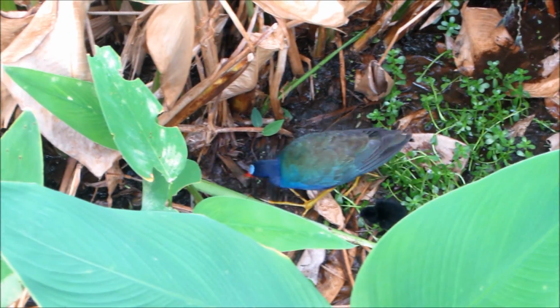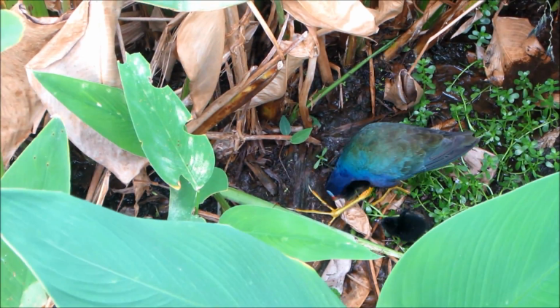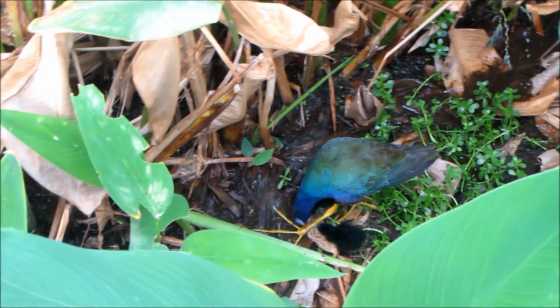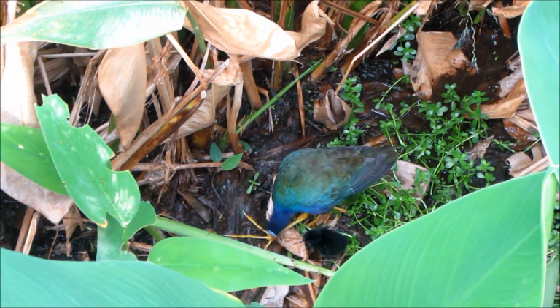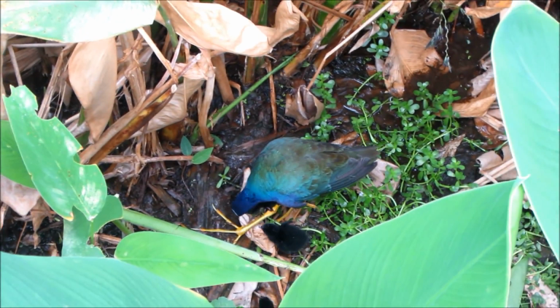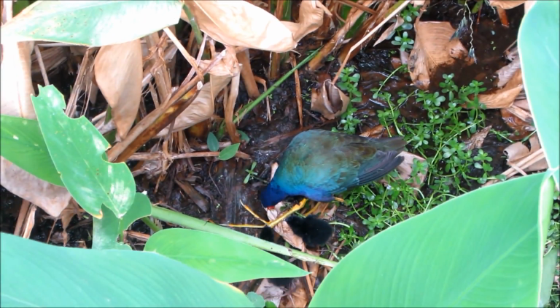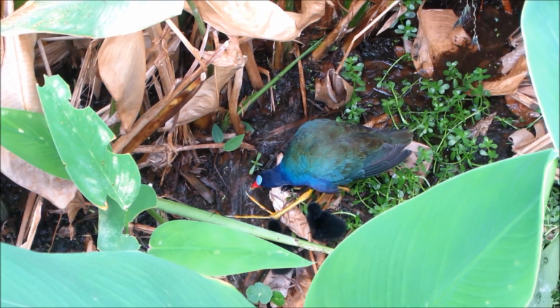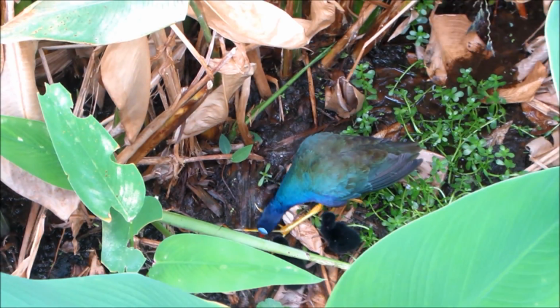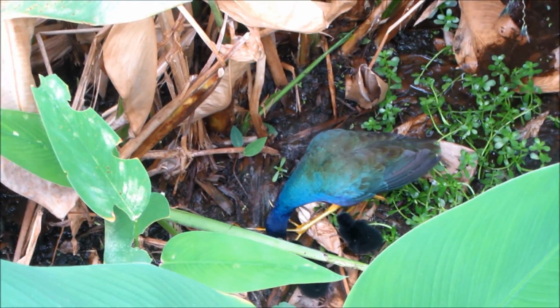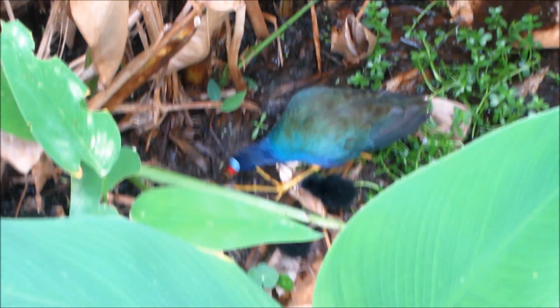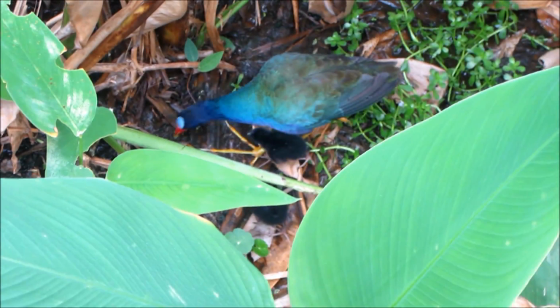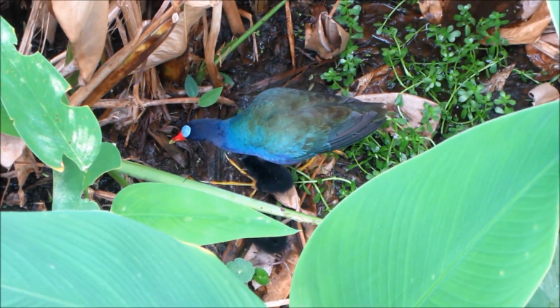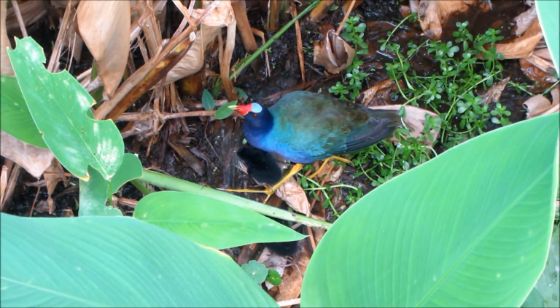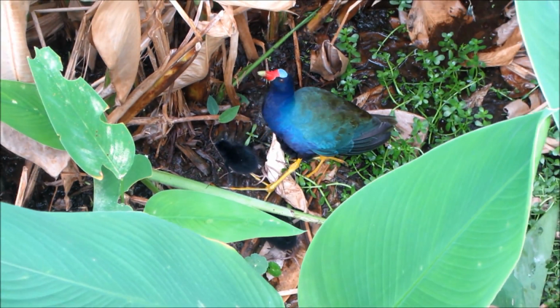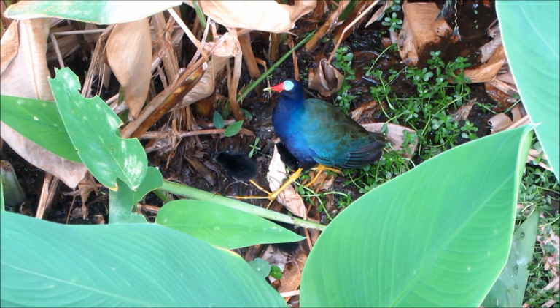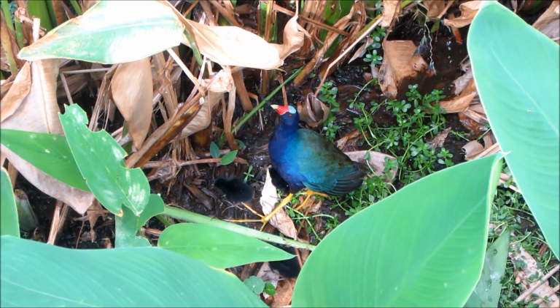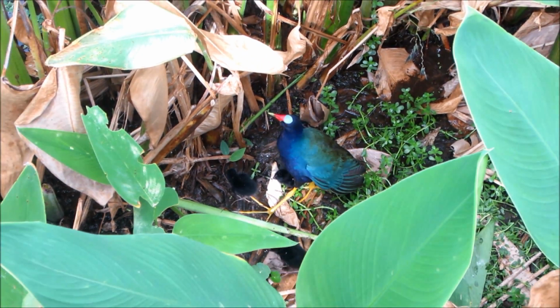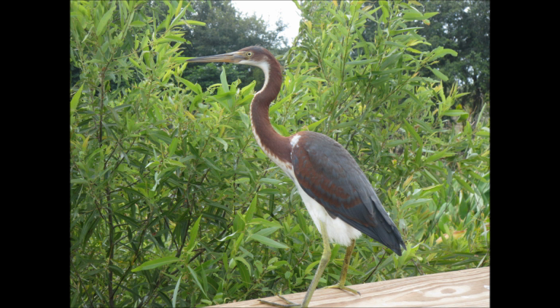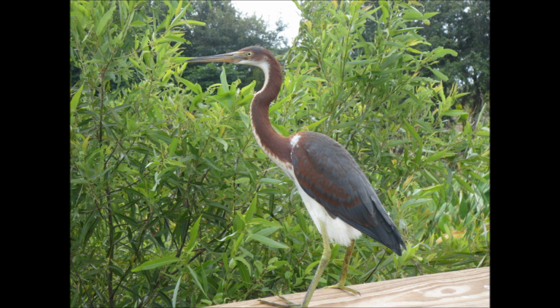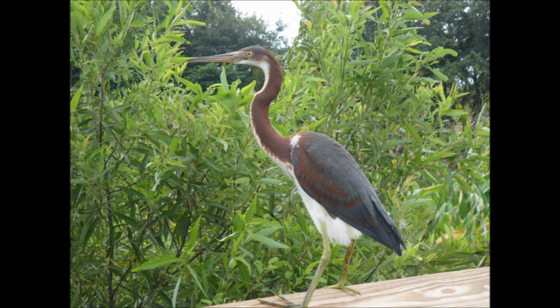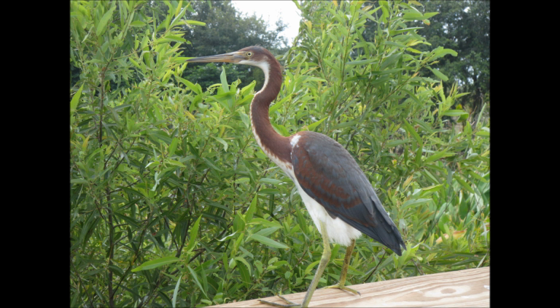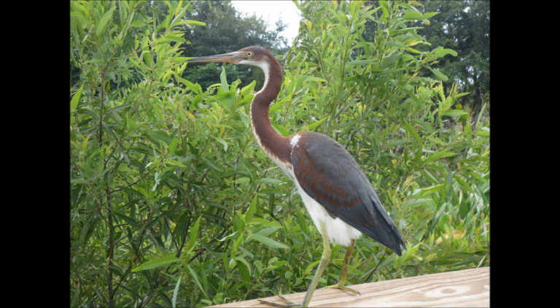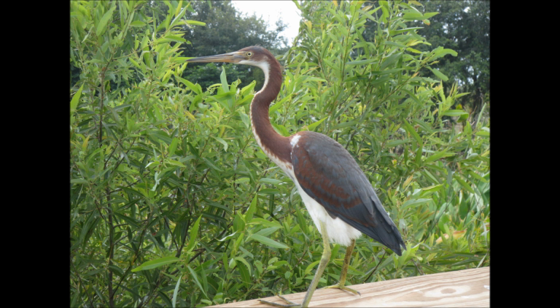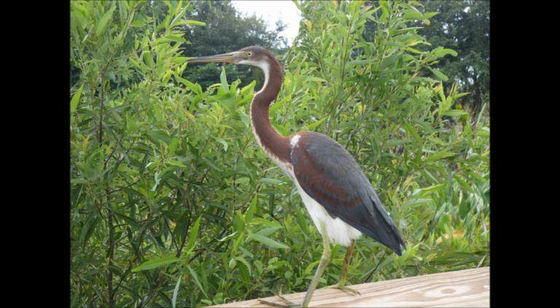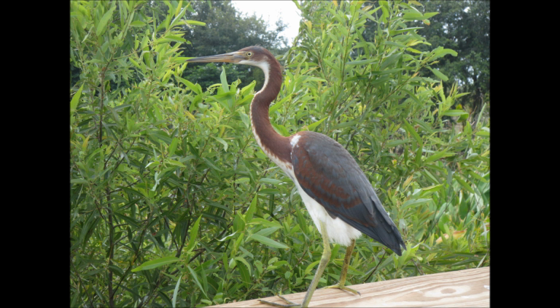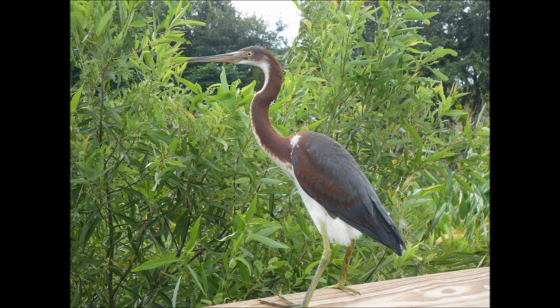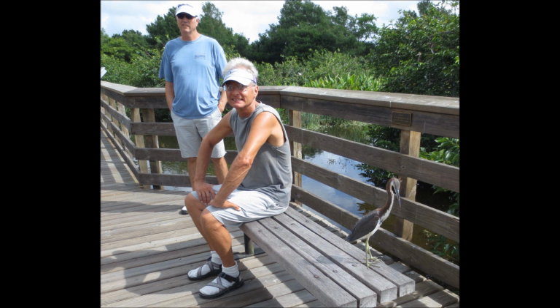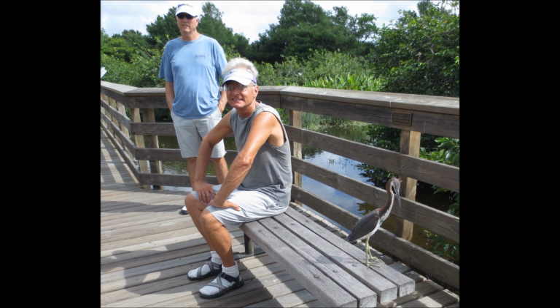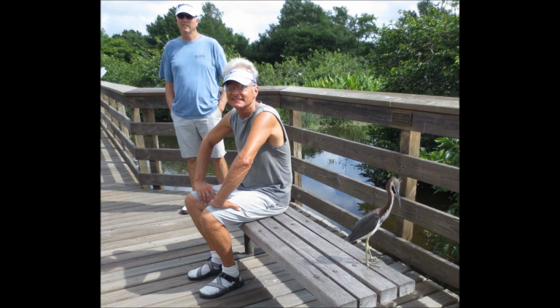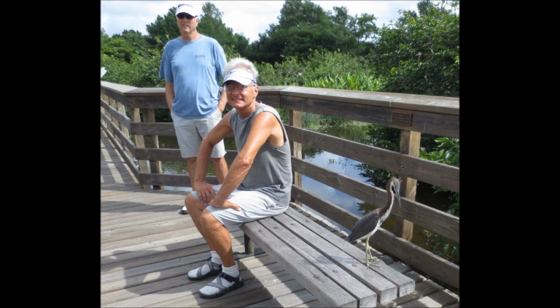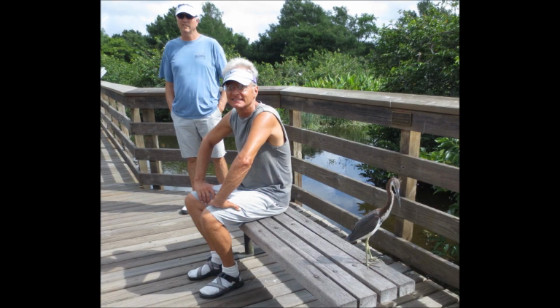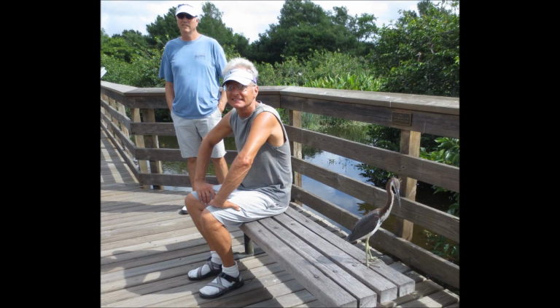Here's Mrs. Gallinule with her tiny babies — they're so cute, looking for whatever they can find to eat. And here there's another one; maybe it's the male, the husband, Mr. Gallinule.